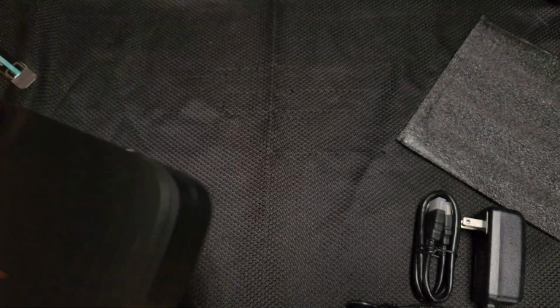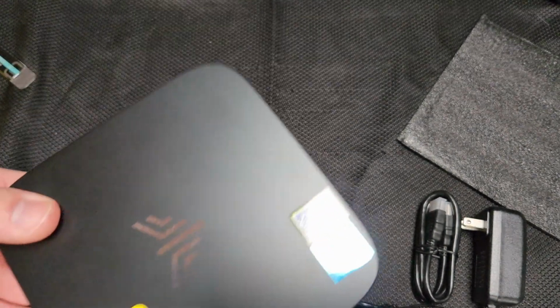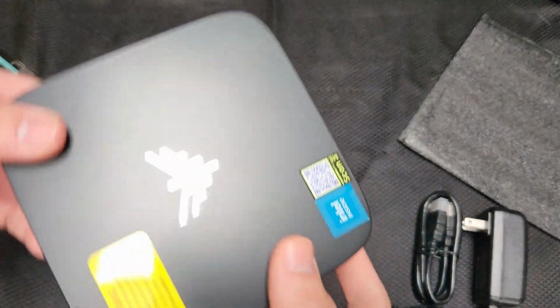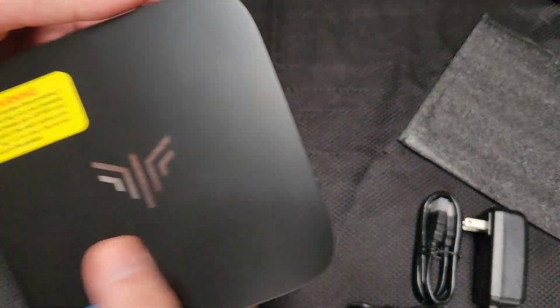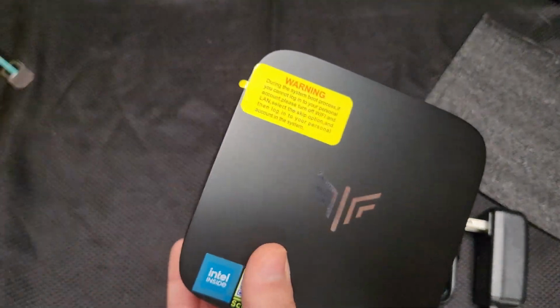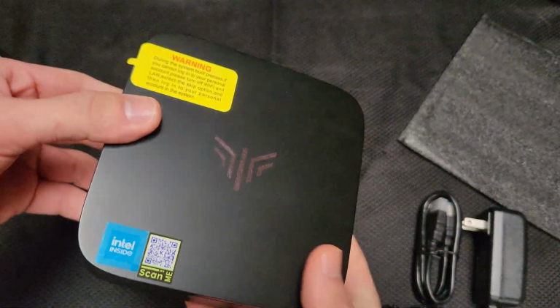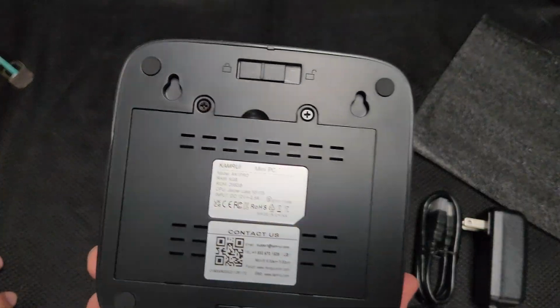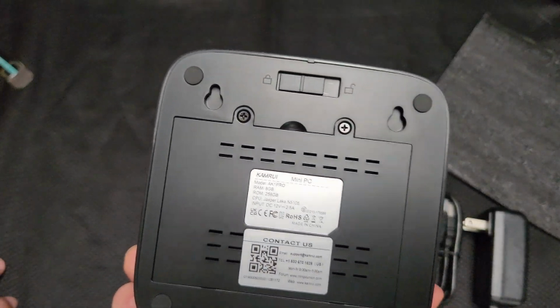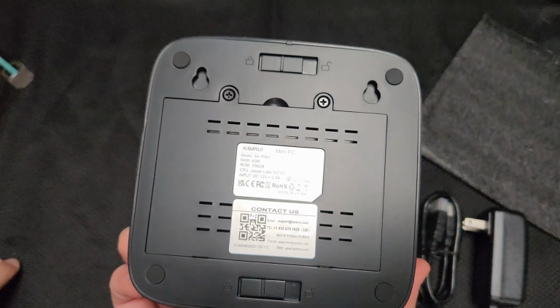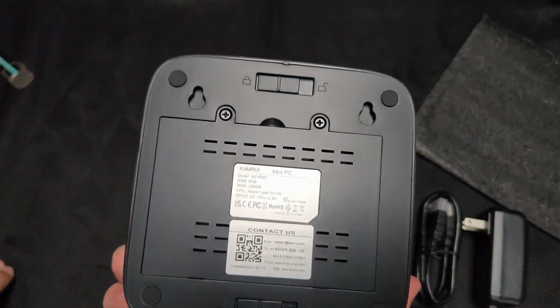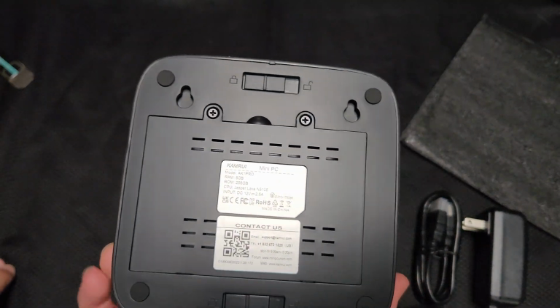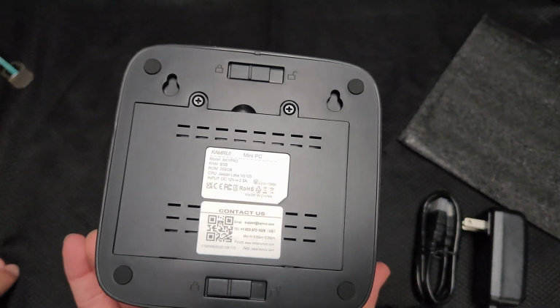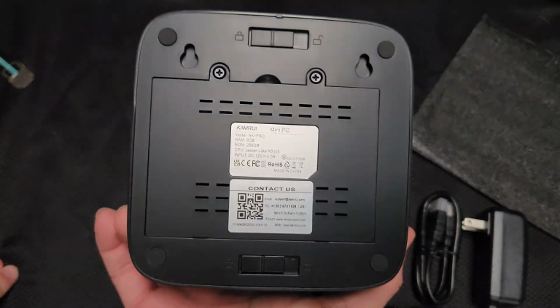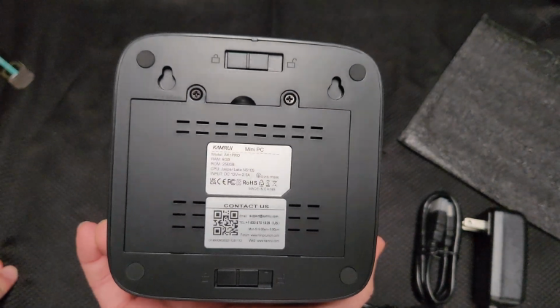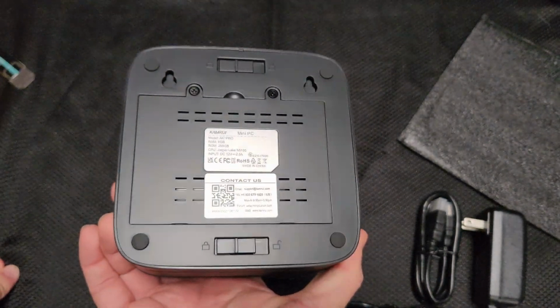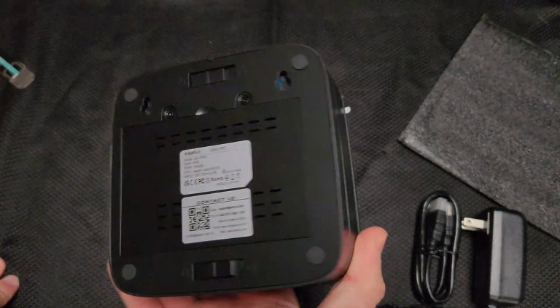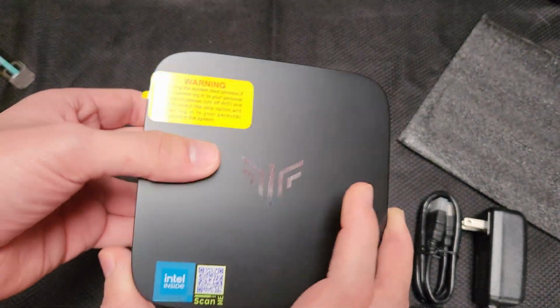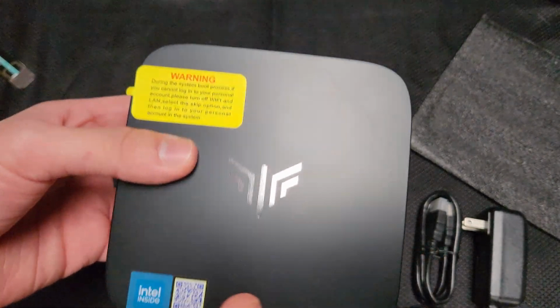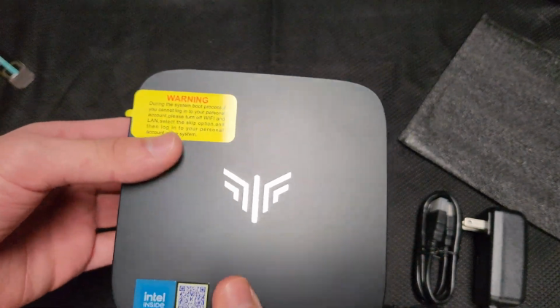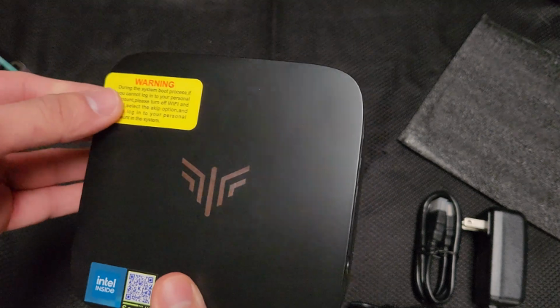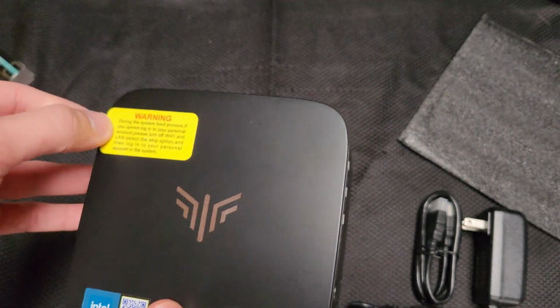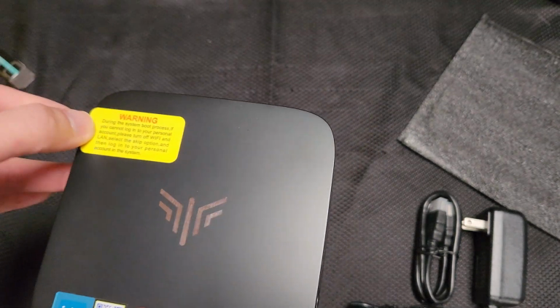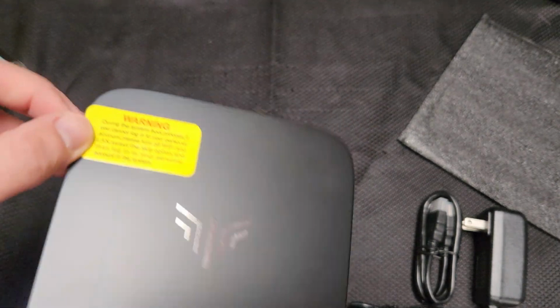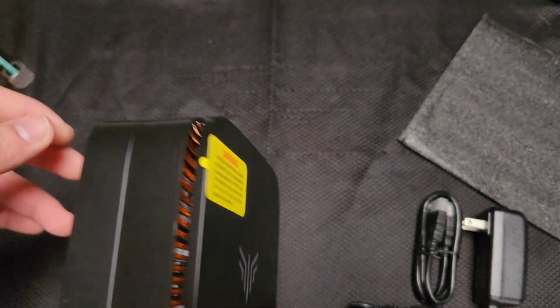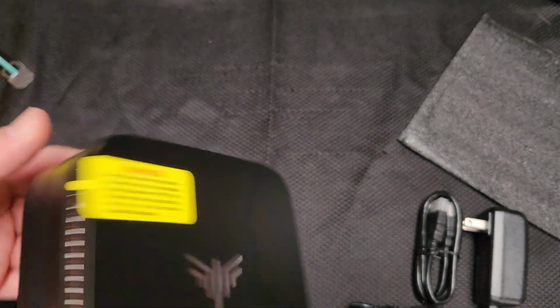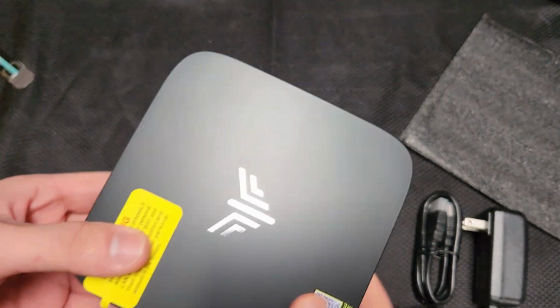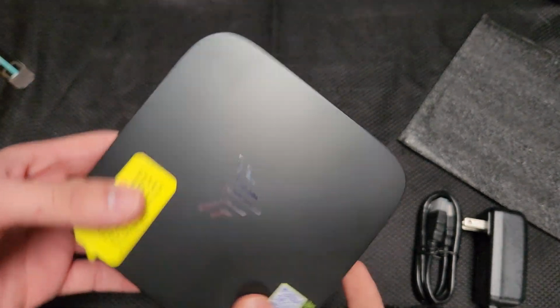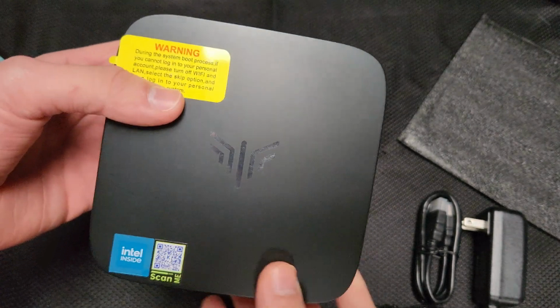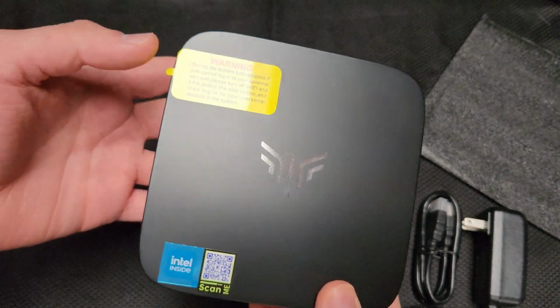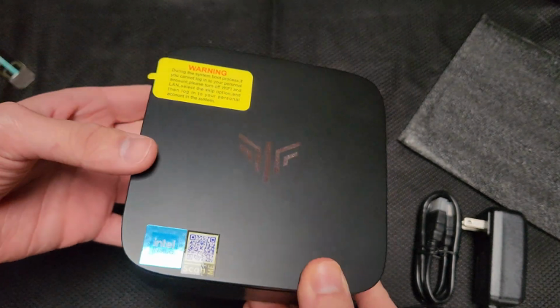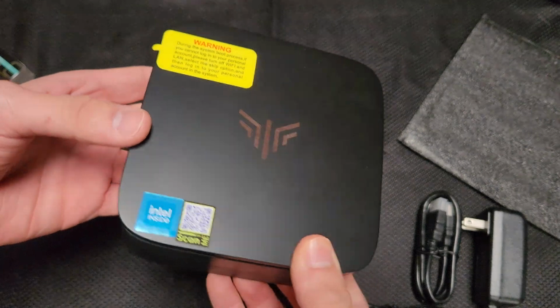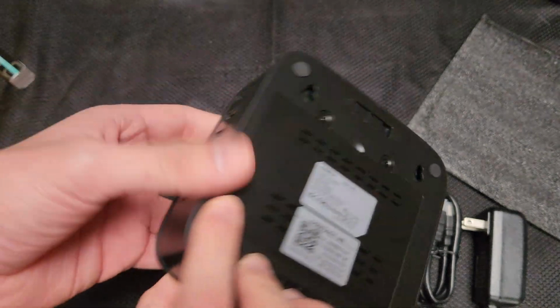I don't expect anything to be removable on this PC. Unless it has laptop RAM, it's not going to be removable. And you can't really support too much because of the low wattage. The same with an NVMe drive — unless it has a SATA SSD in here, then you can switch it out.